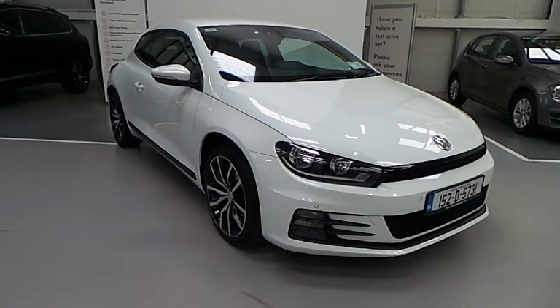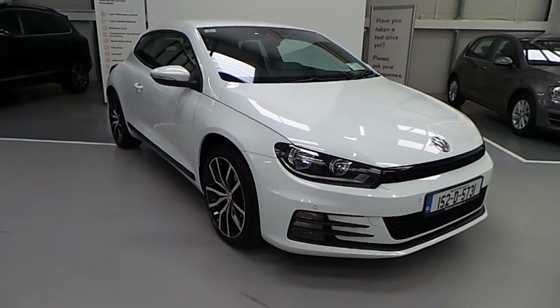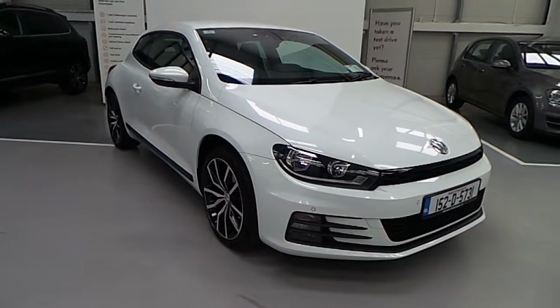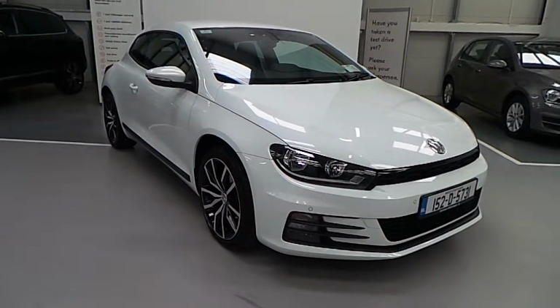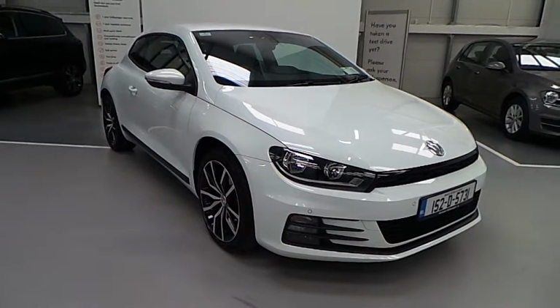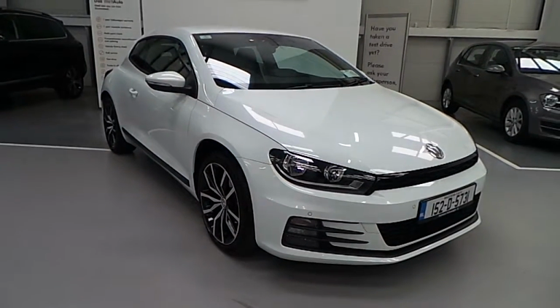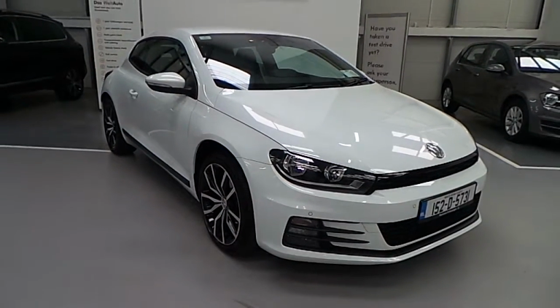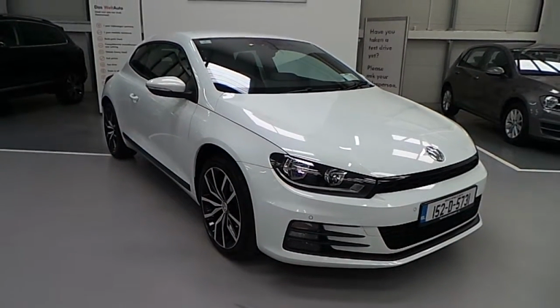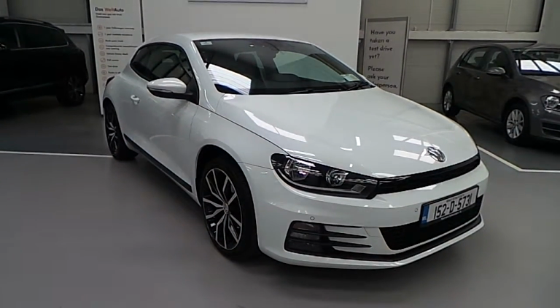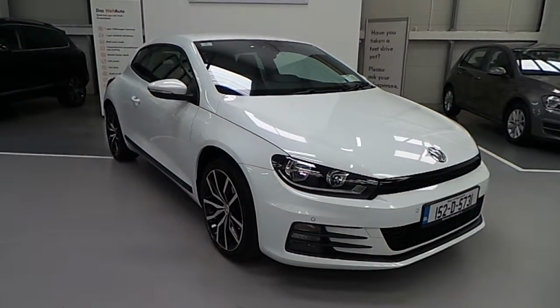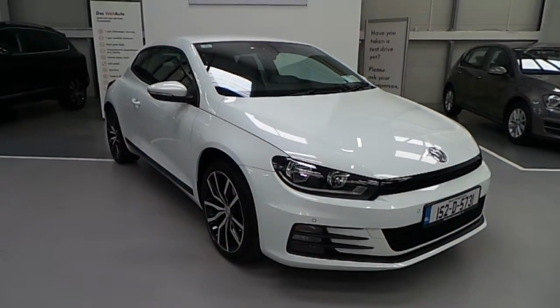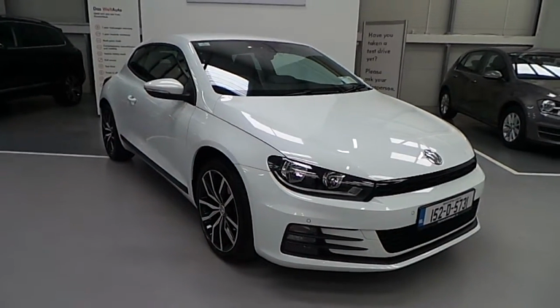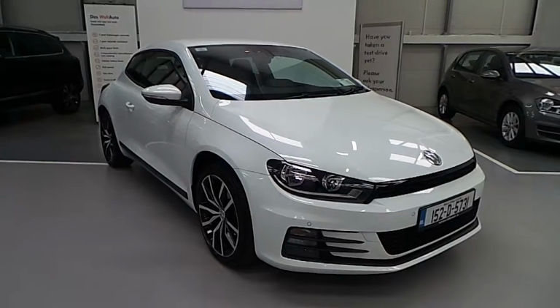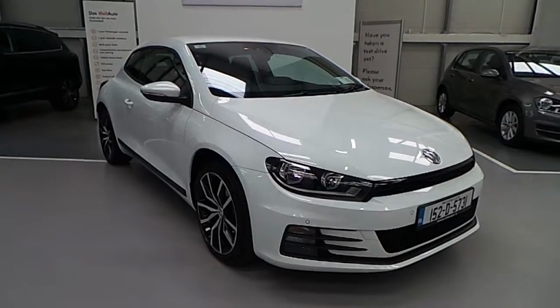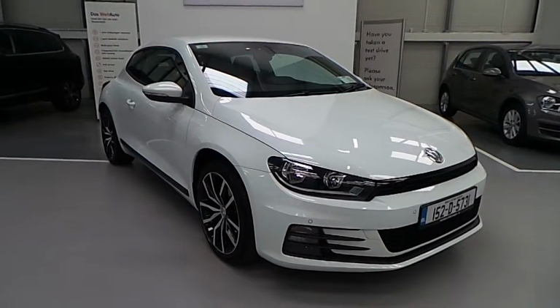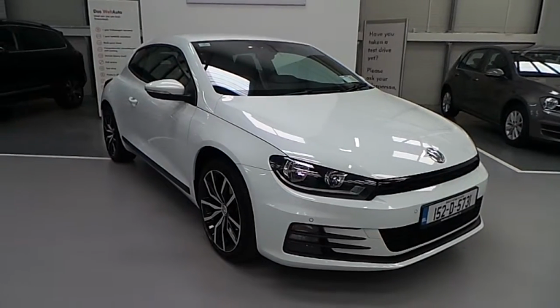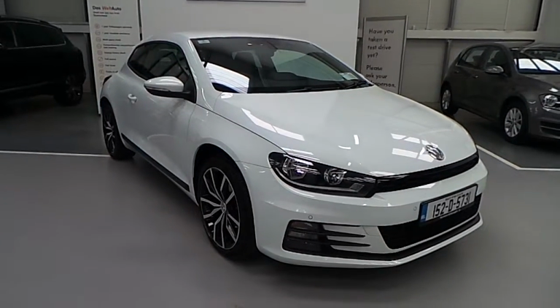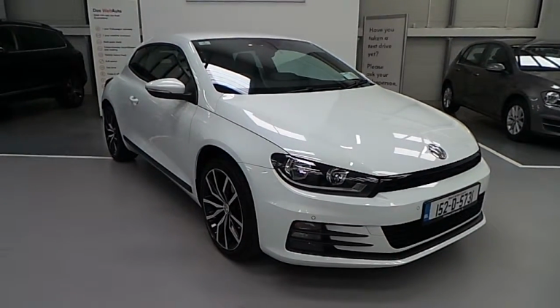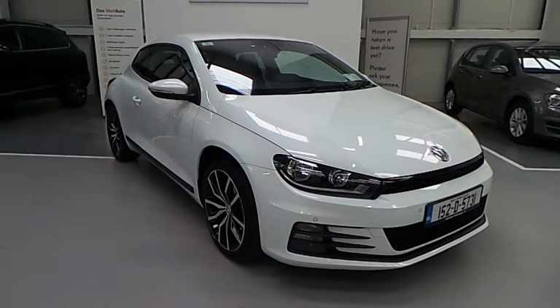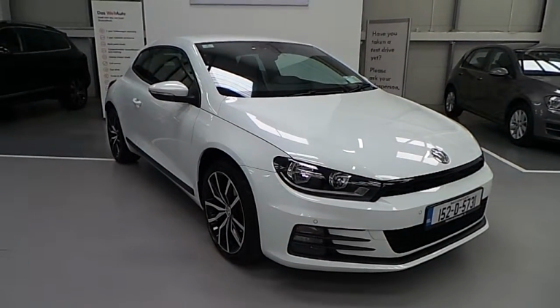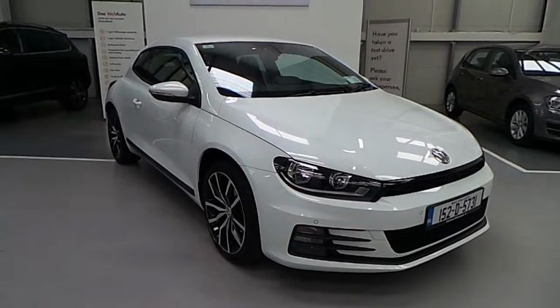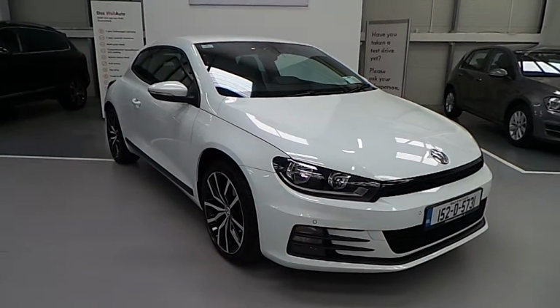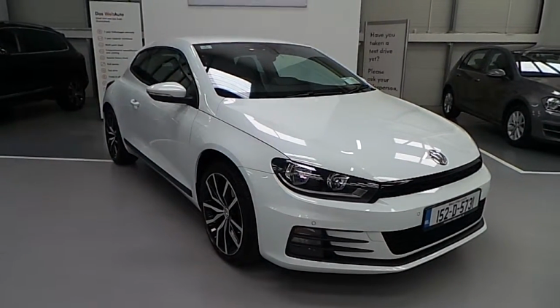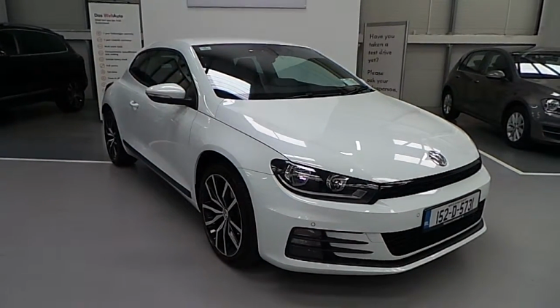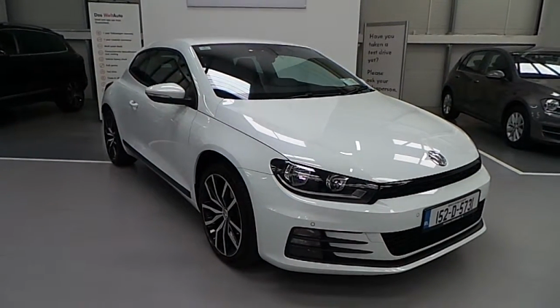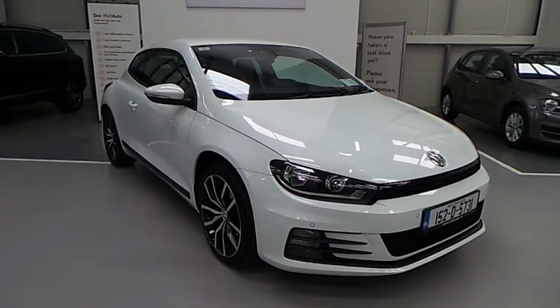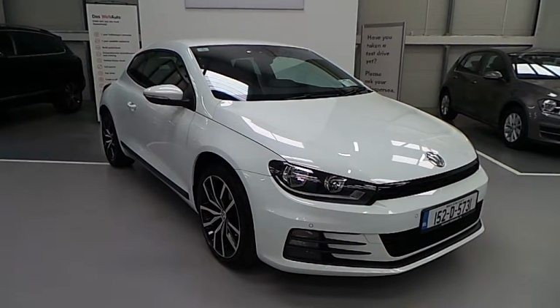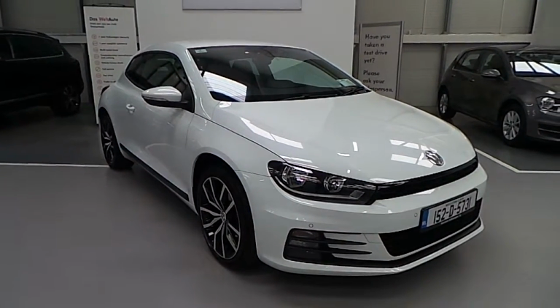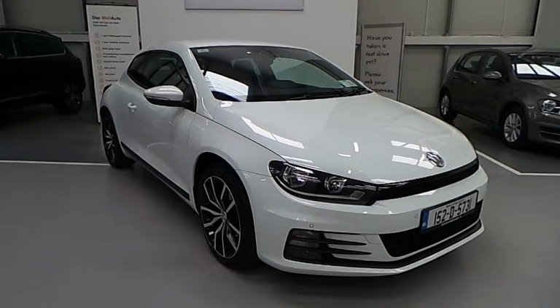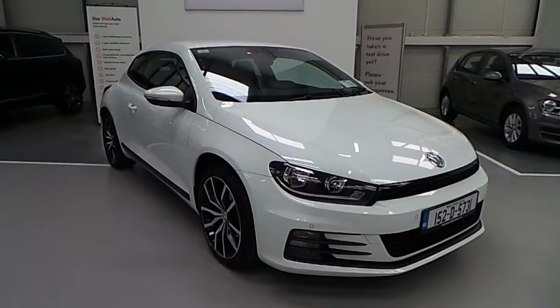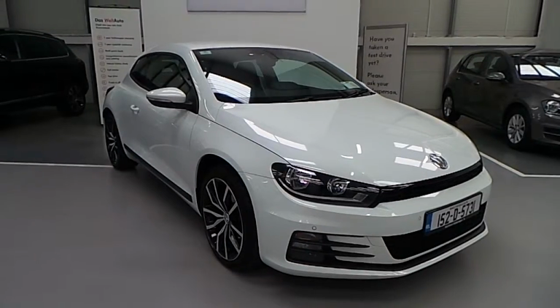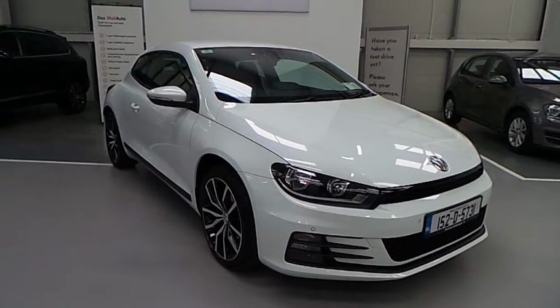Welcome to Carmen Volkswagen's online showroom. Today I'm going to show you the latest addition to our stock: this 2015 Volkswagen Scirocco Sport 1.4 TSI.